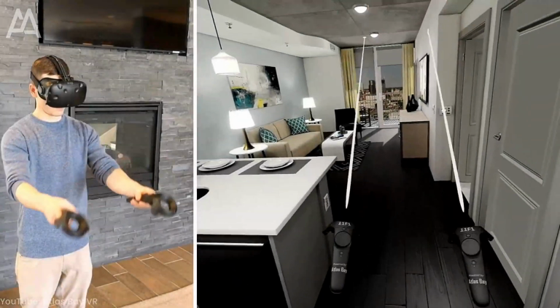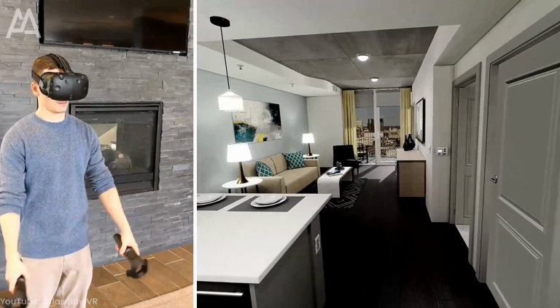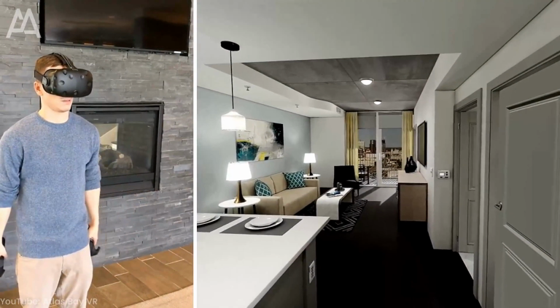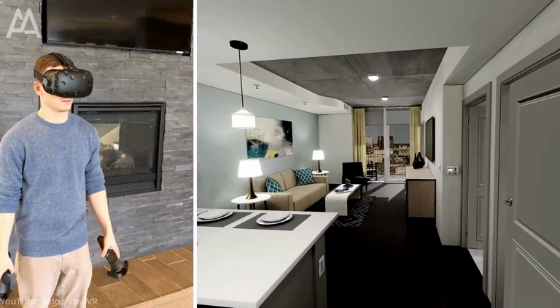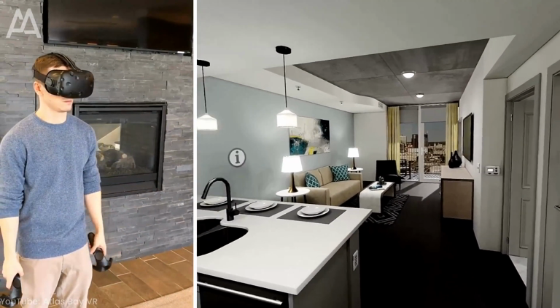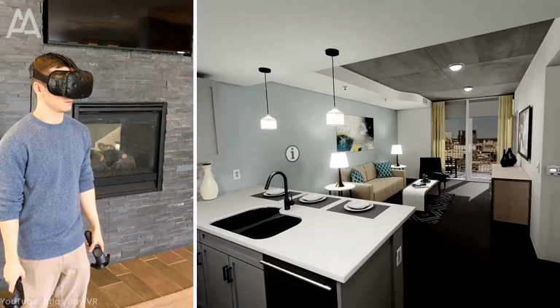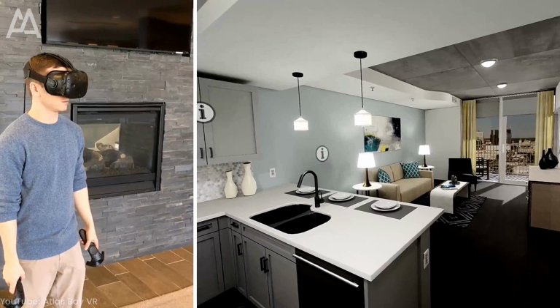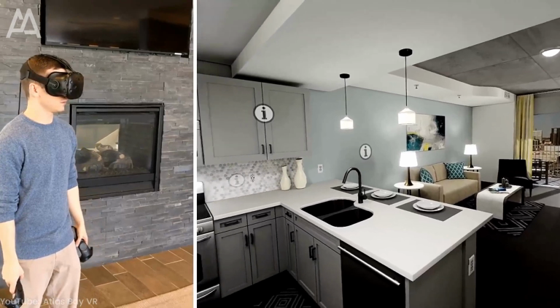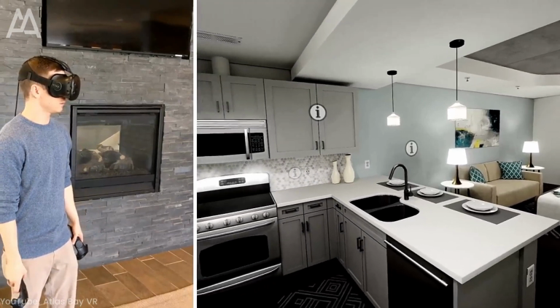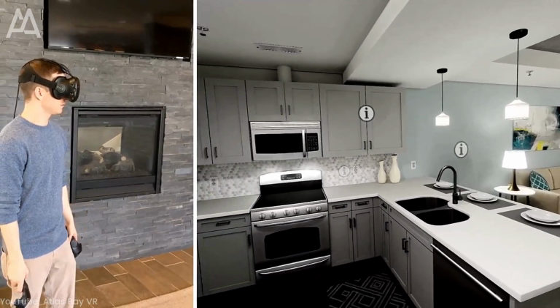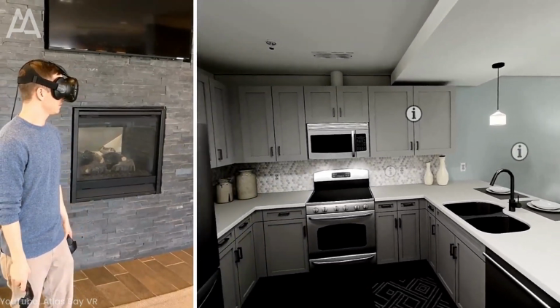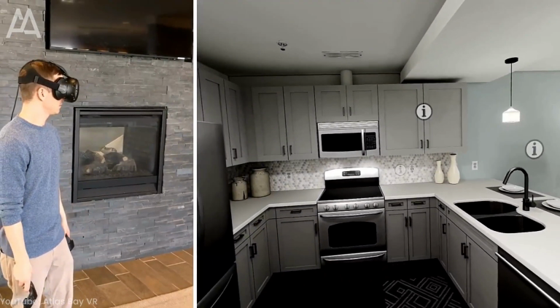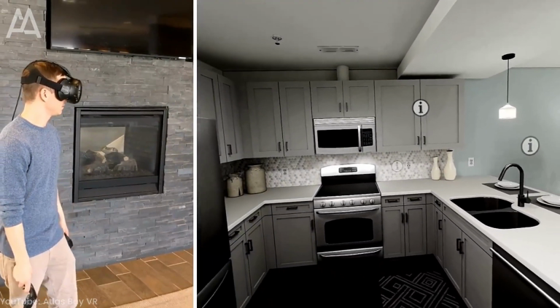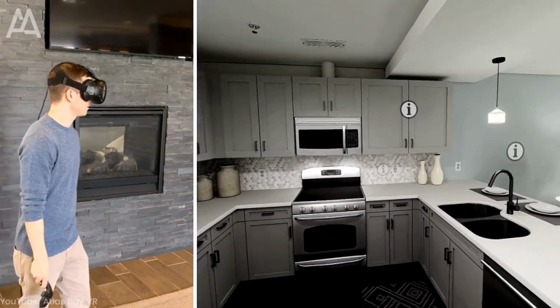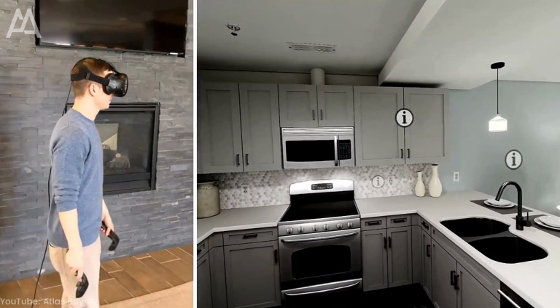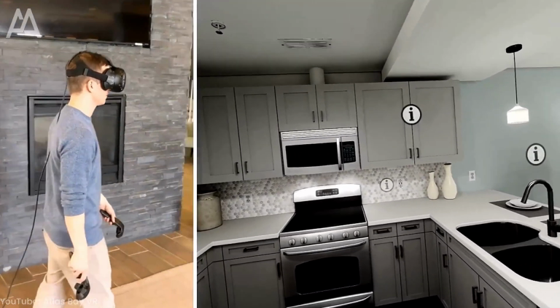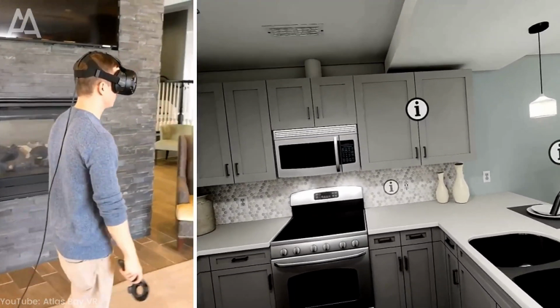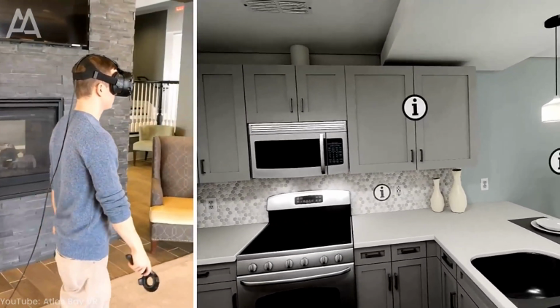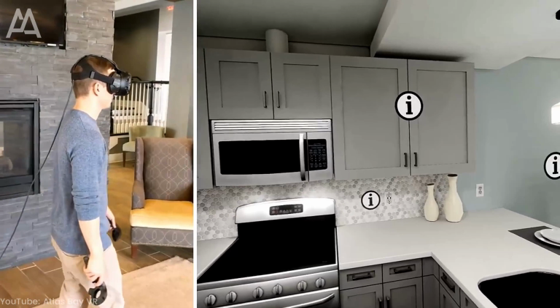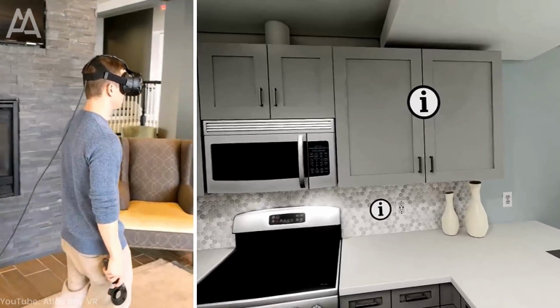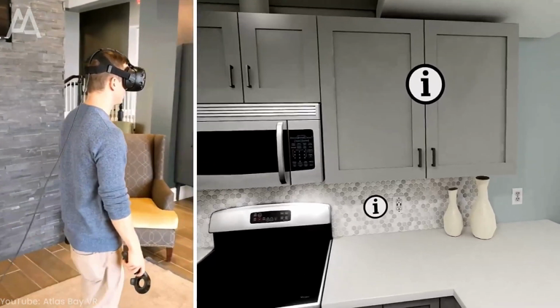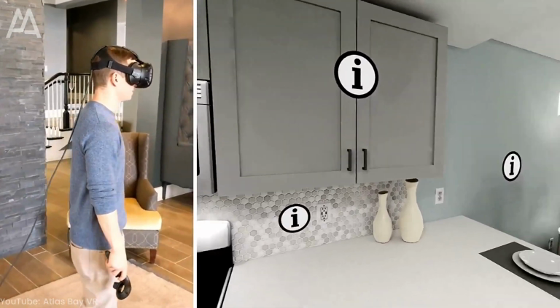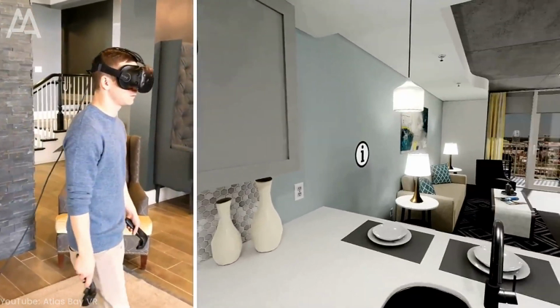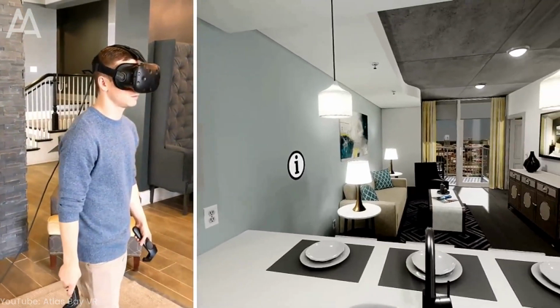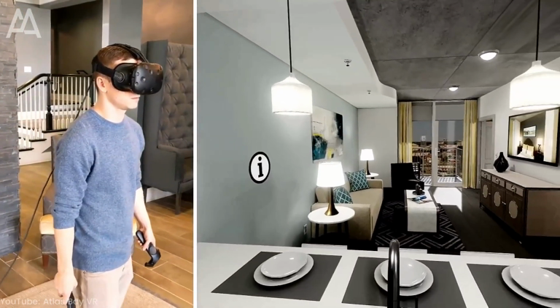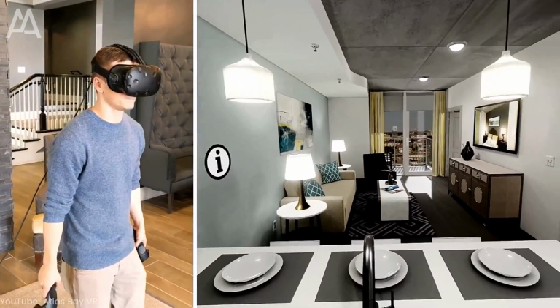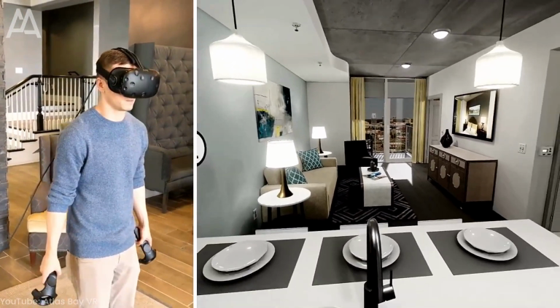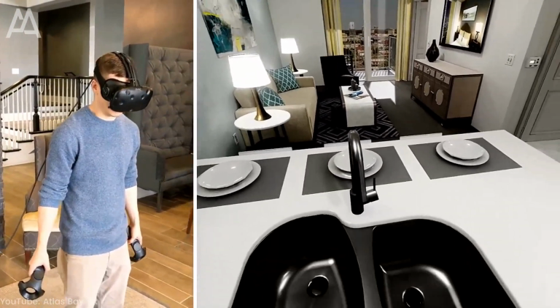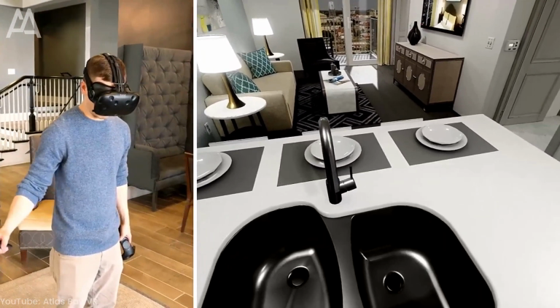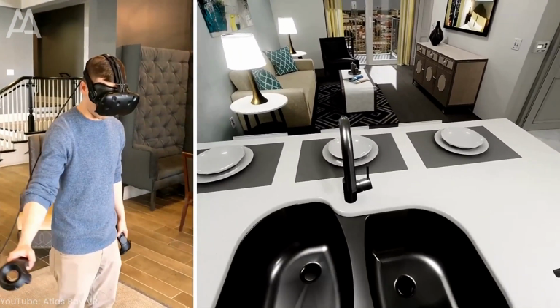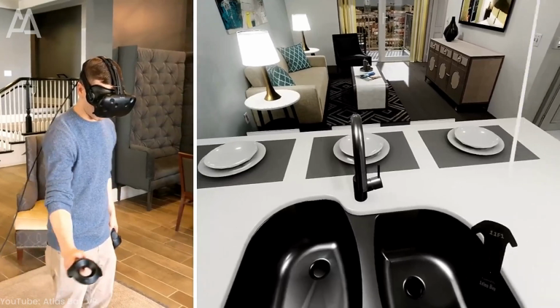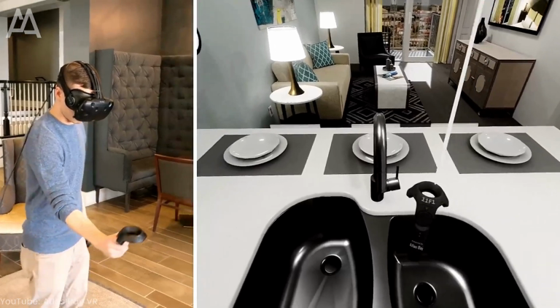Virtual reality, or VR, is a technology that creates a completely digital world in which users are immersed through a special headset. In a virtual environment, users can explore, interact, and get a sense of actually being in another world.